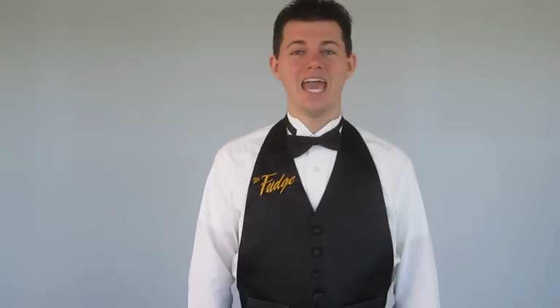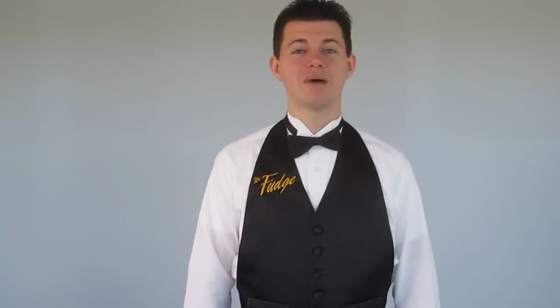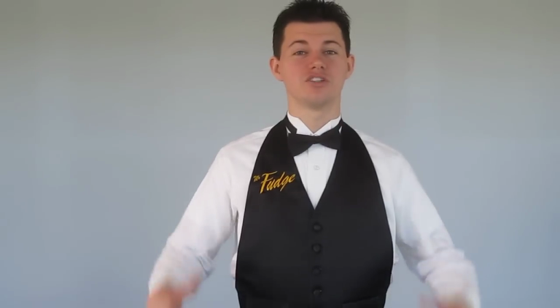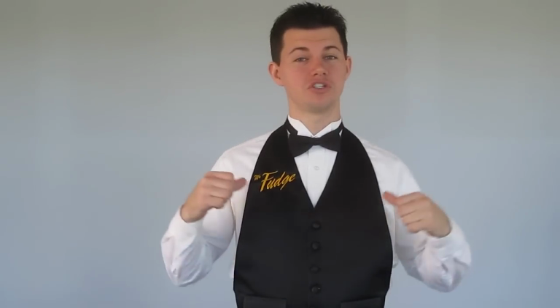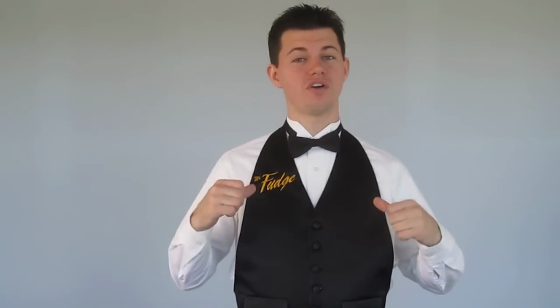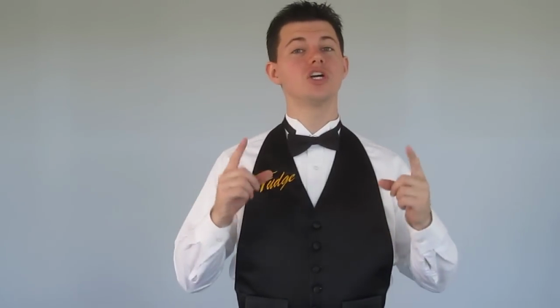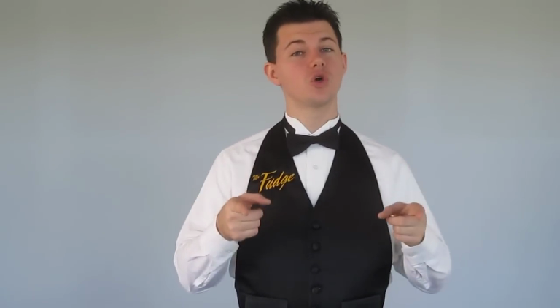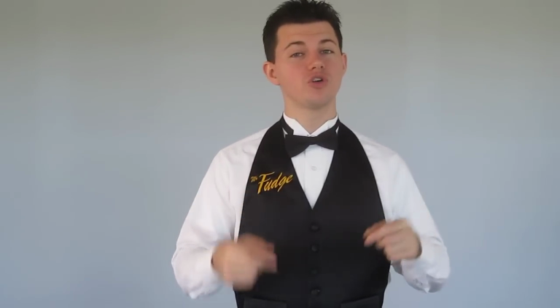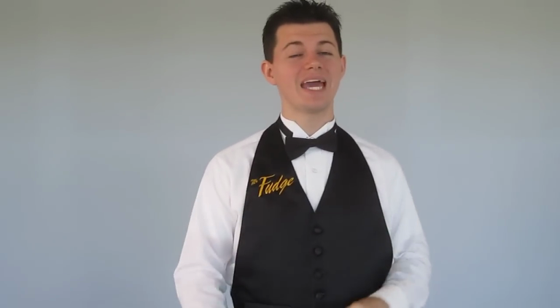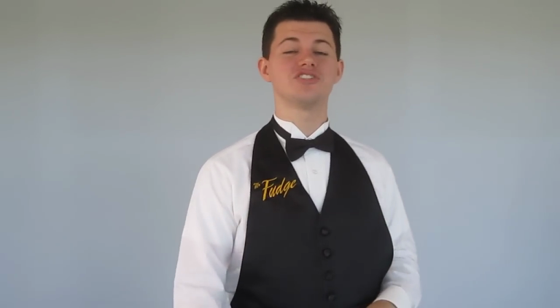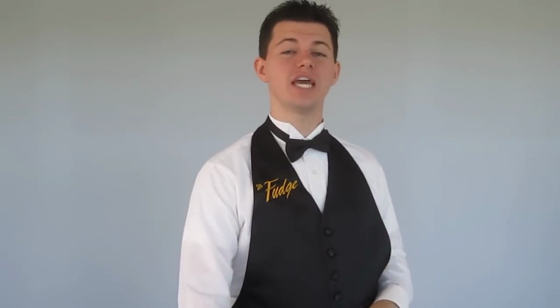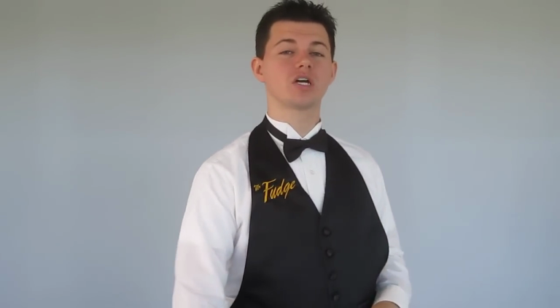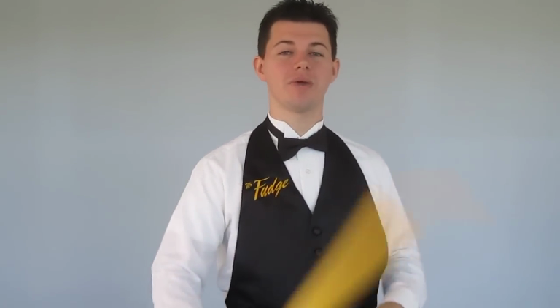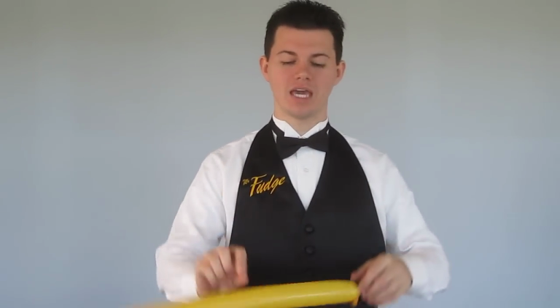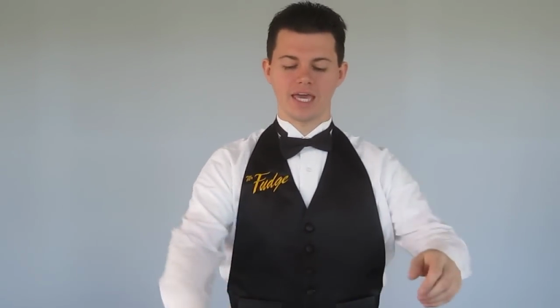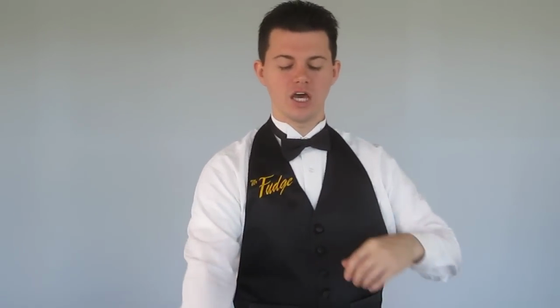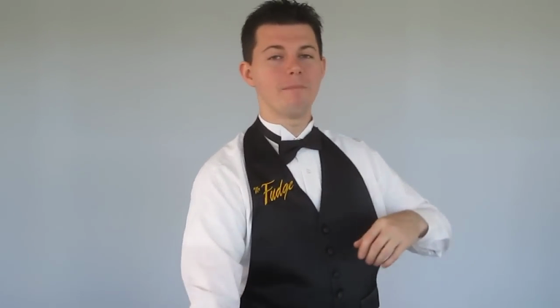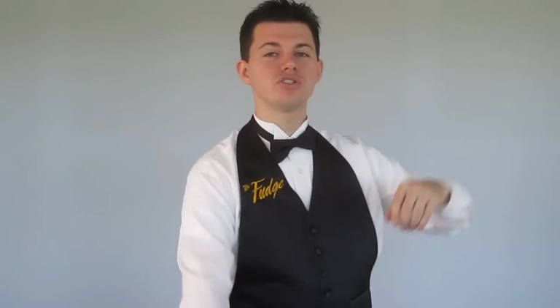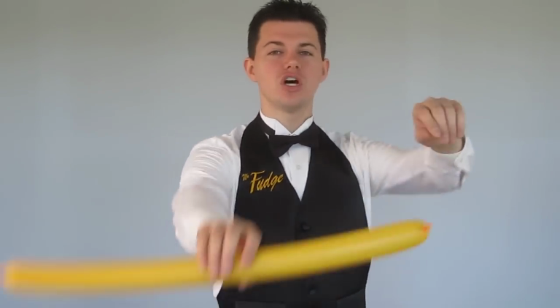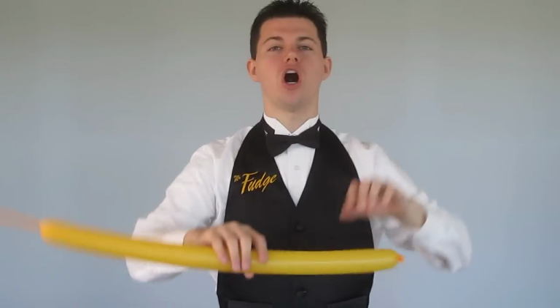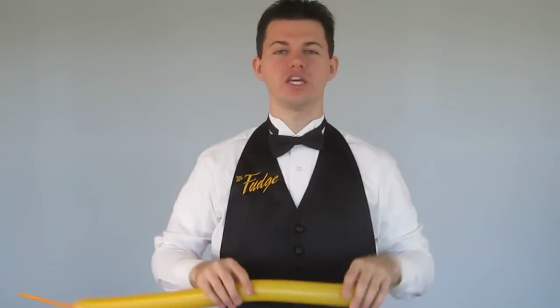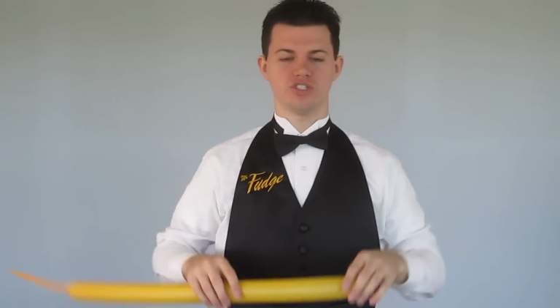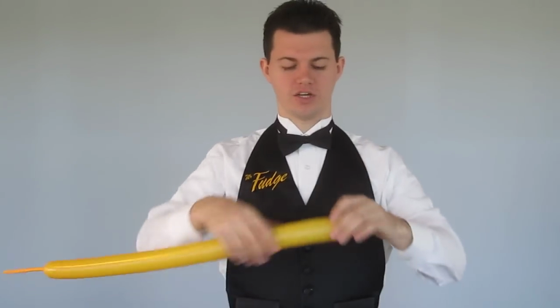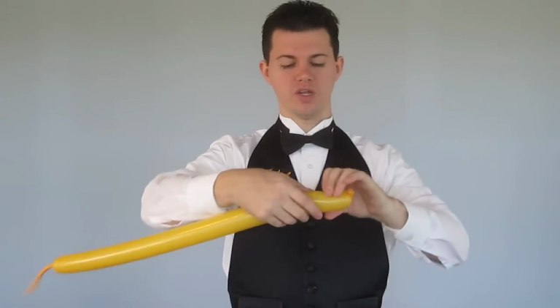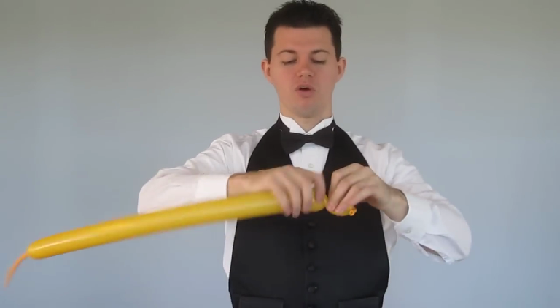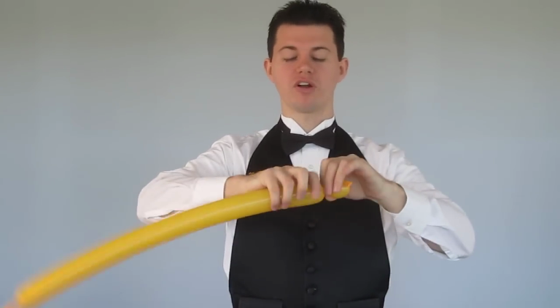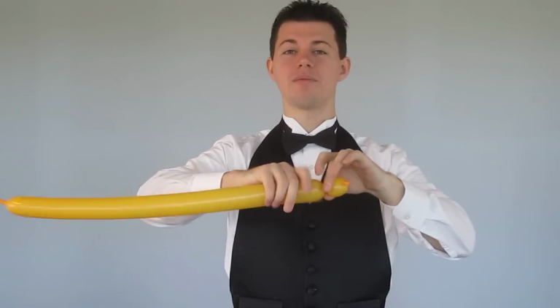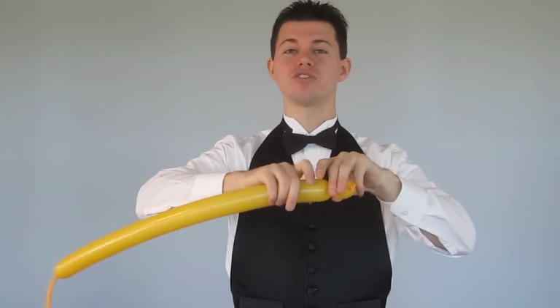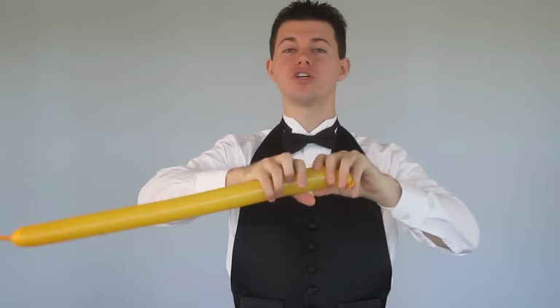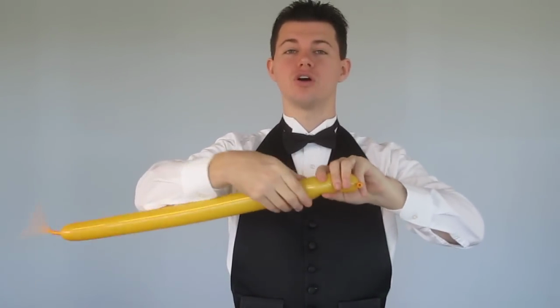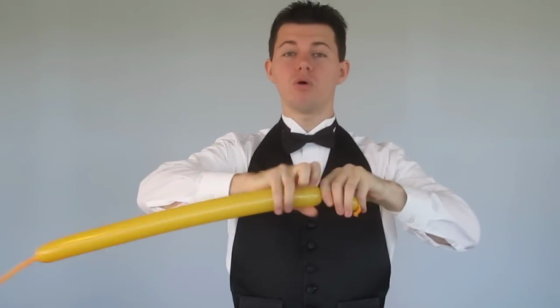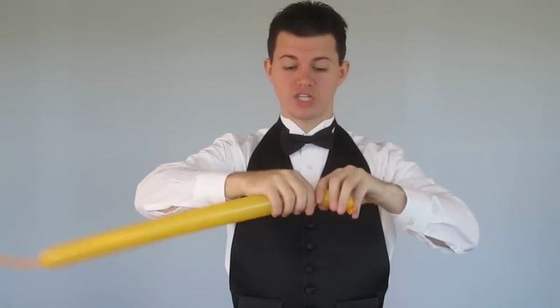Hey everybody, it's Mr. Fudge, your balloon man, and today we're going to be making a mouse on a unicycle. We've already made a mouse on a motorcycle.